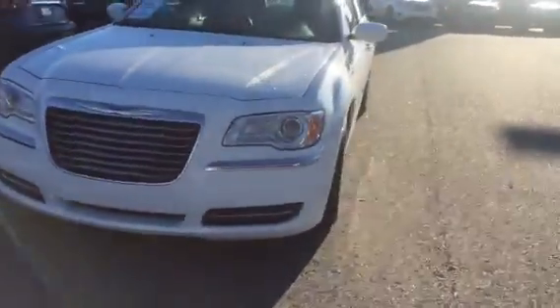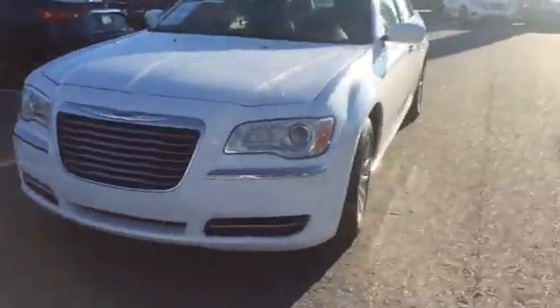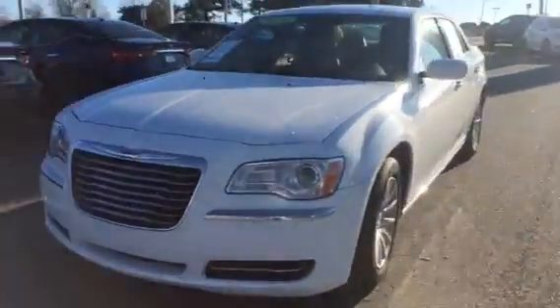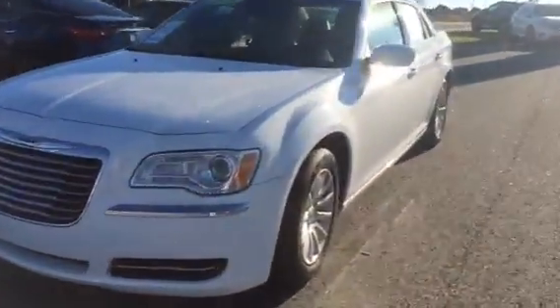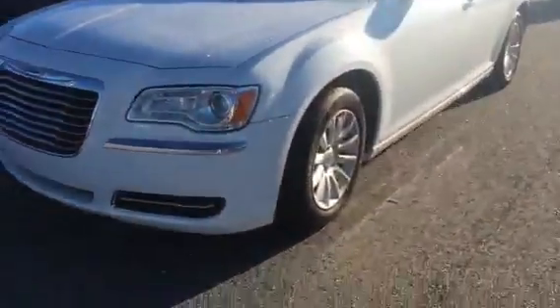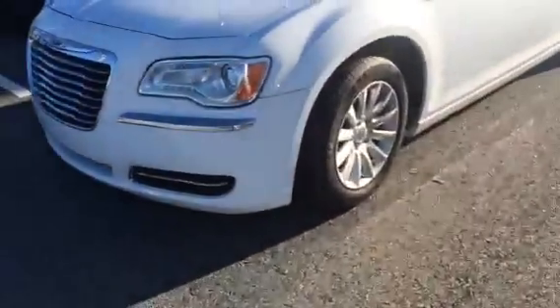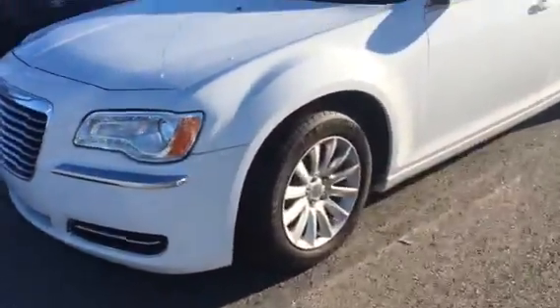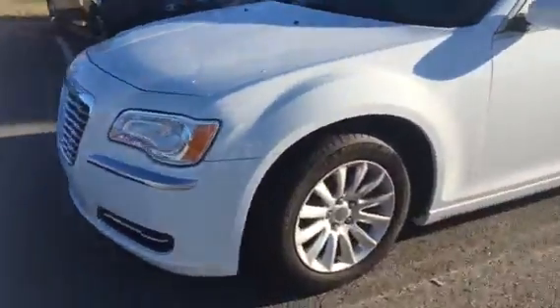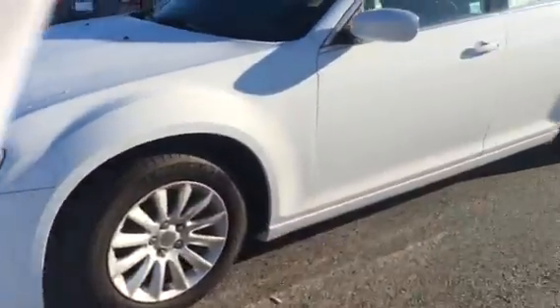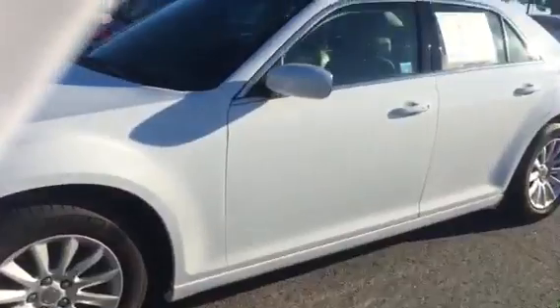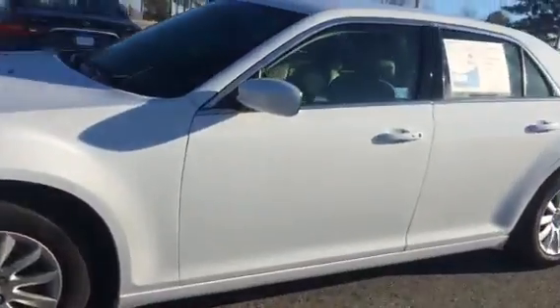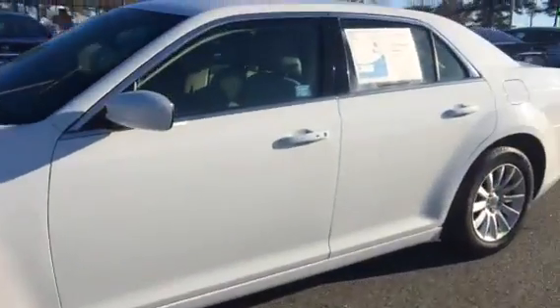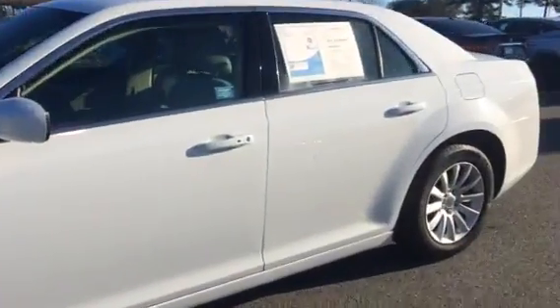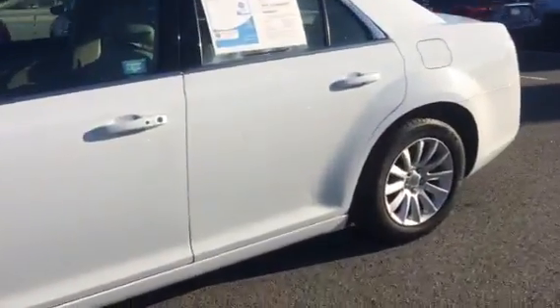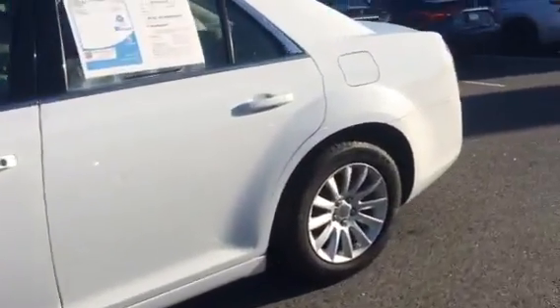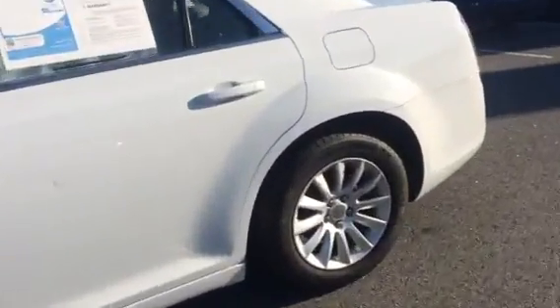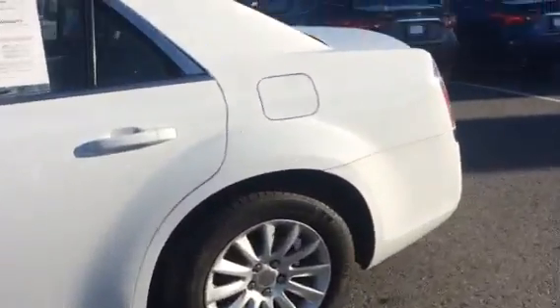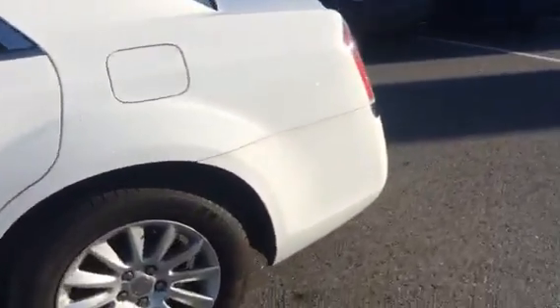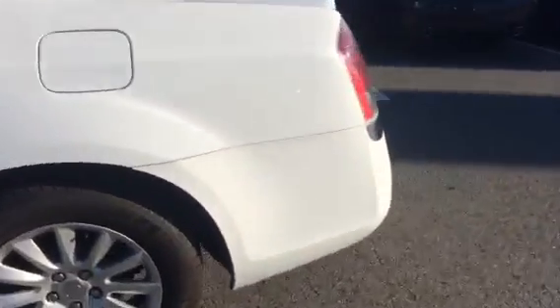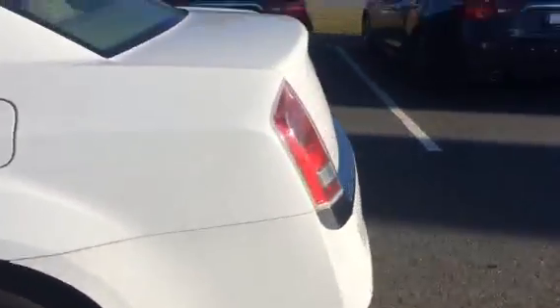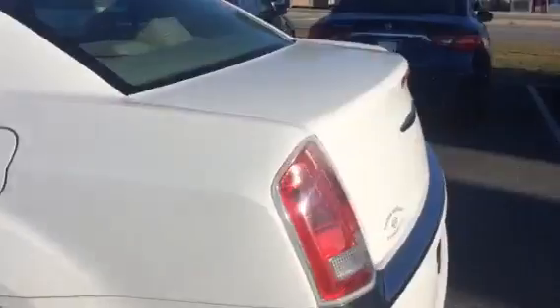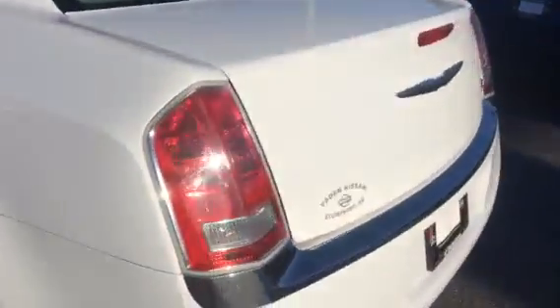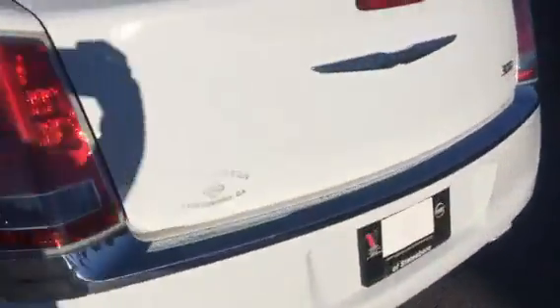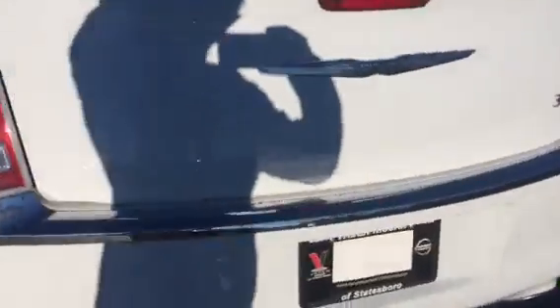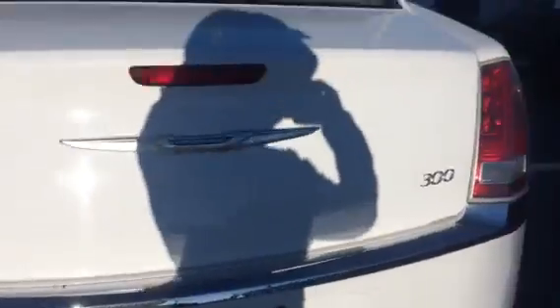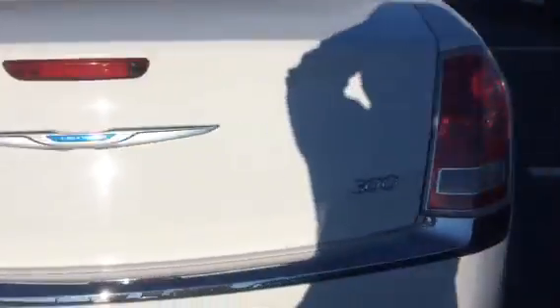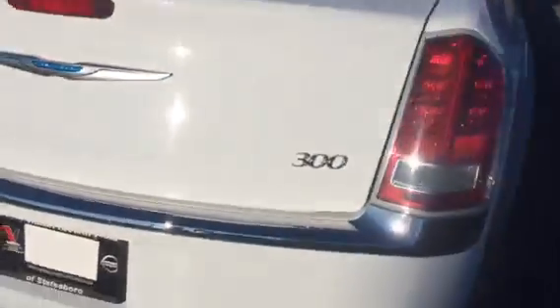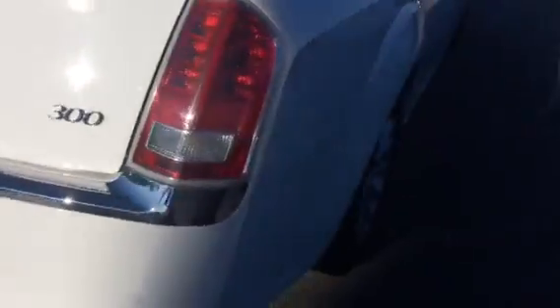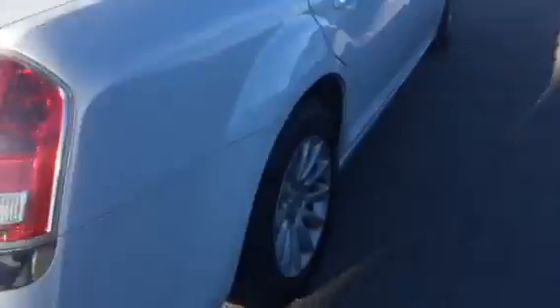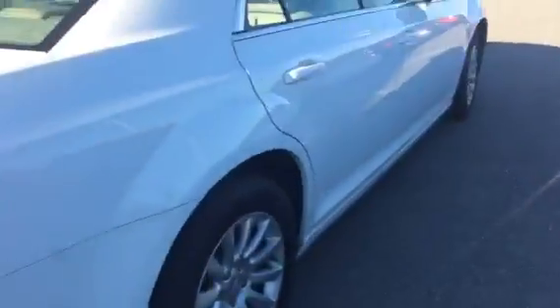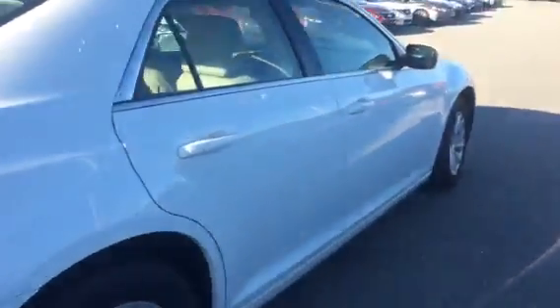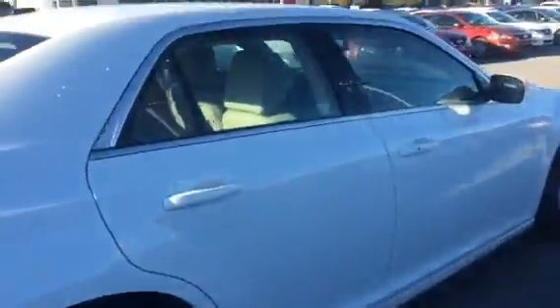I'm just taking a little walk-around video on the 2014 Chrysler 300 that you inquired about. Let's just take a closer look at that. This is a white 2014 Chrysler 300.